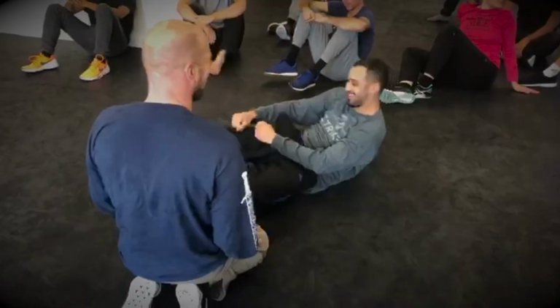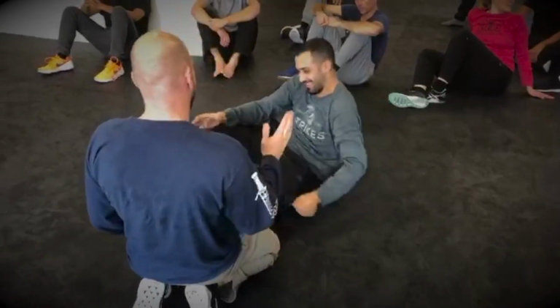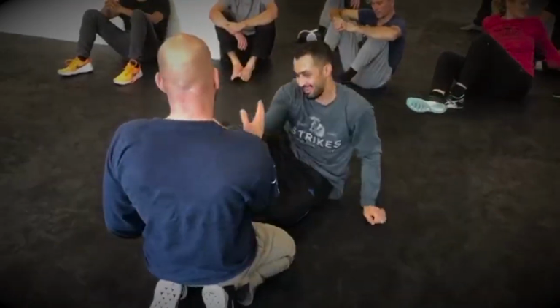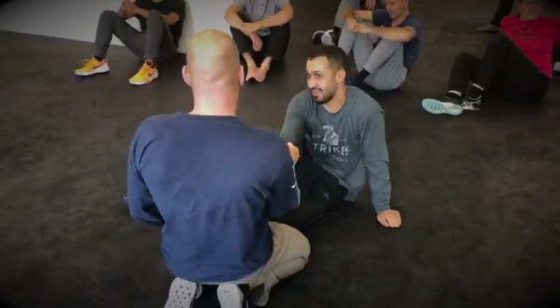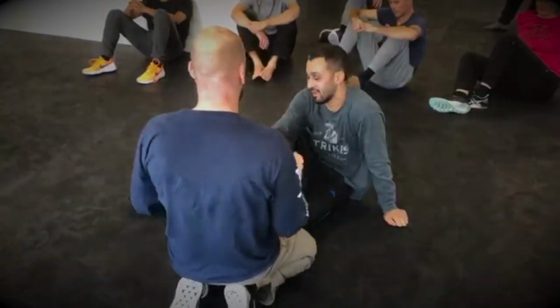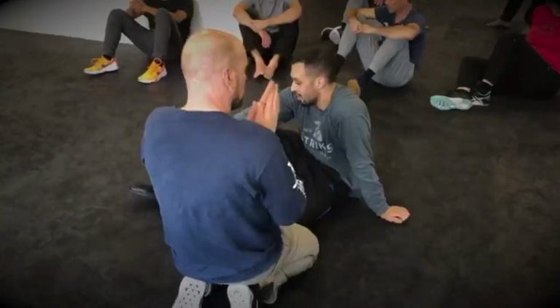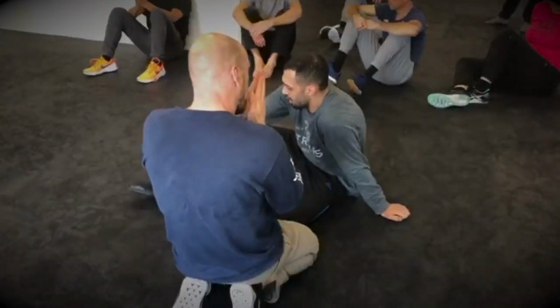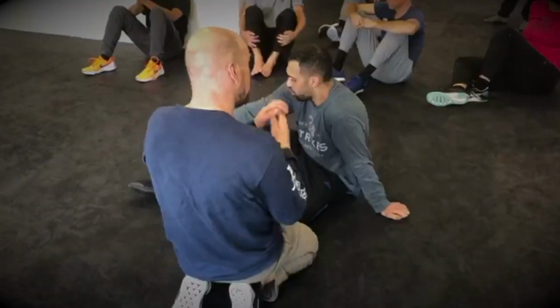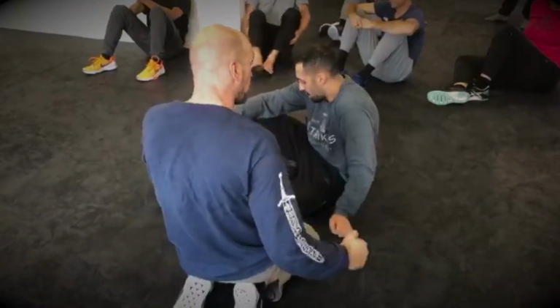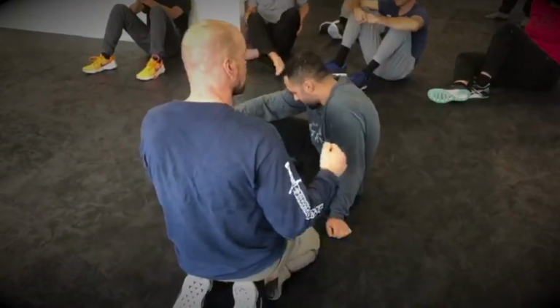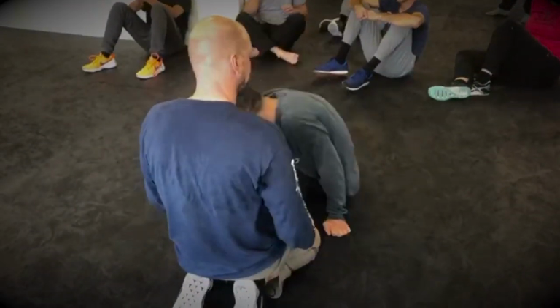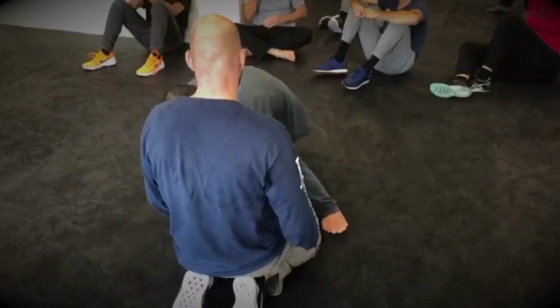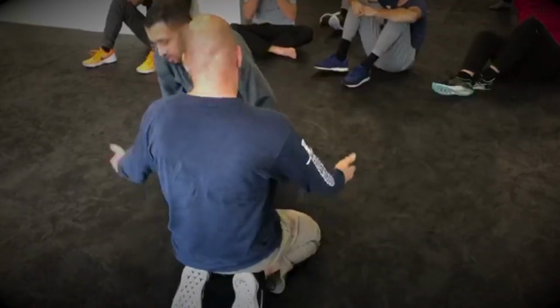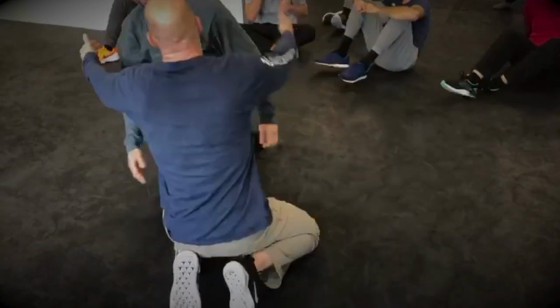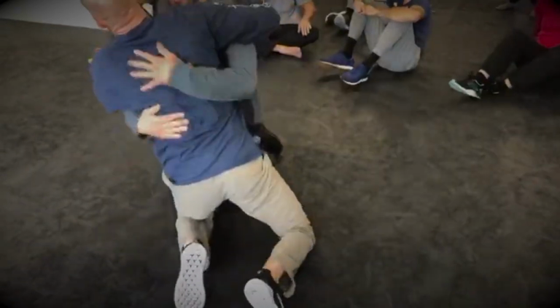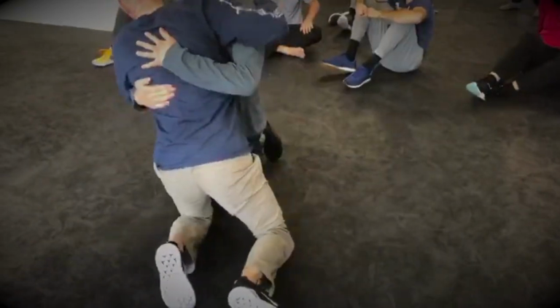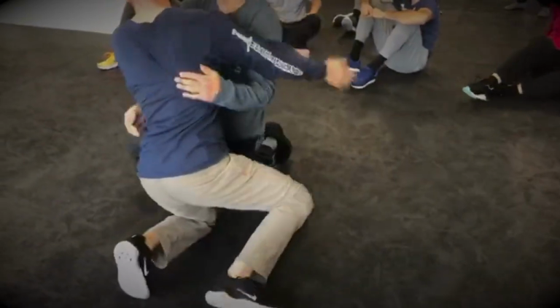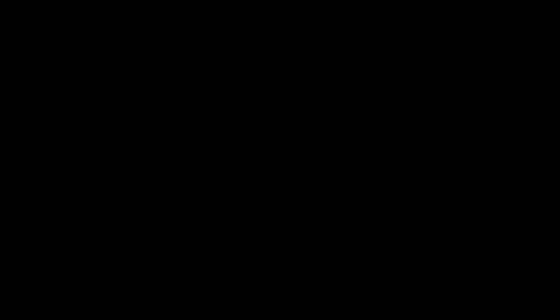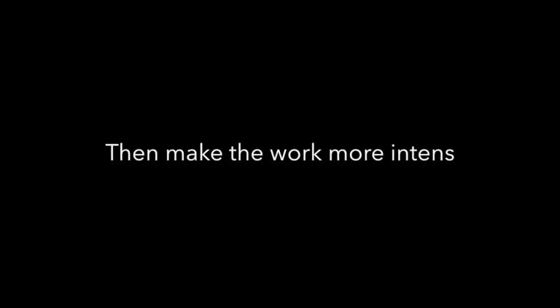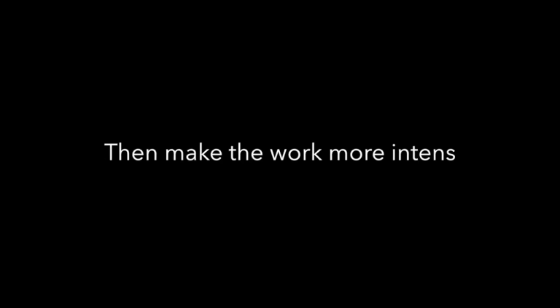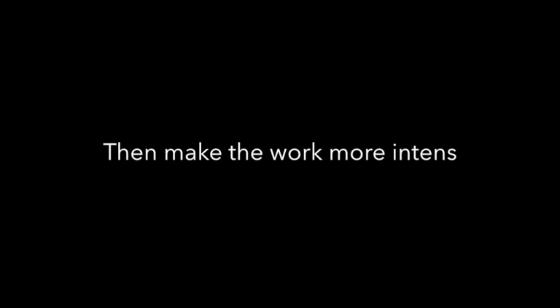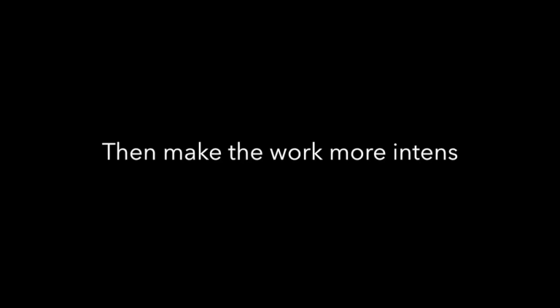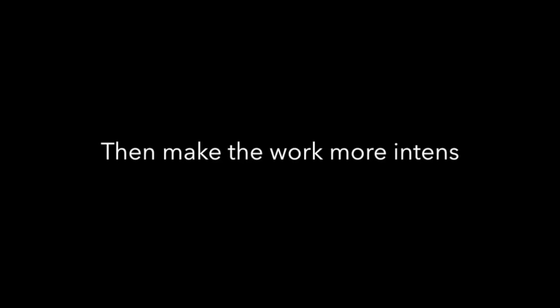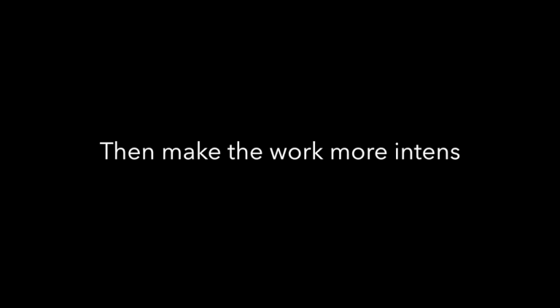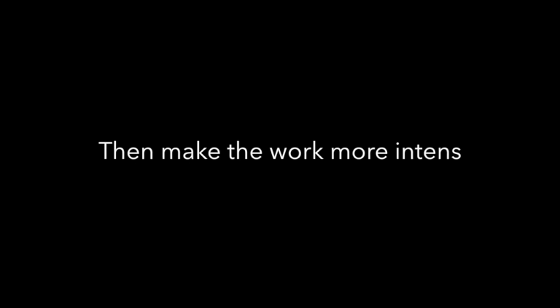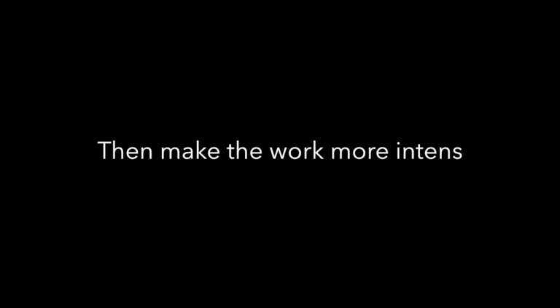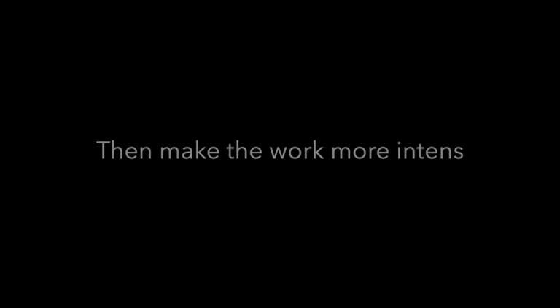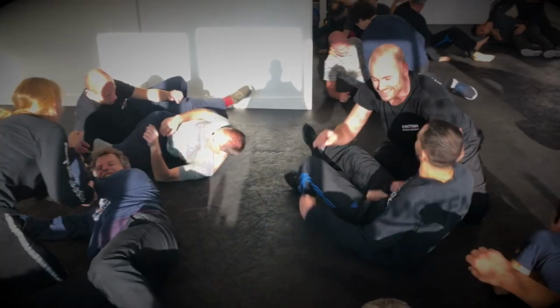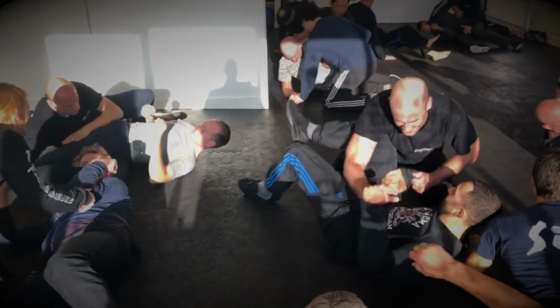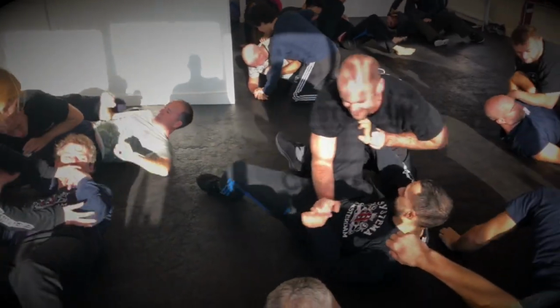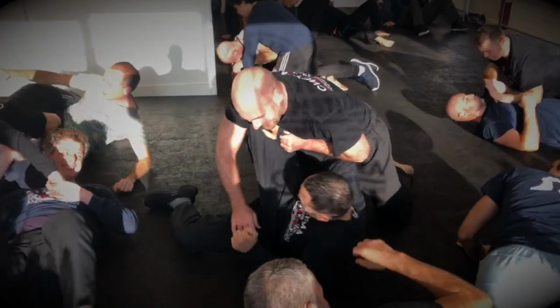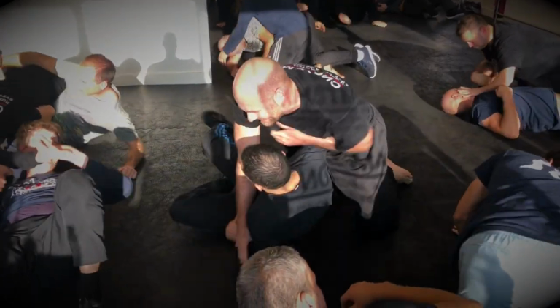Slow down a little bit, more position. Clara, adjust your leg over the ground — emphasize your leg over the ground.